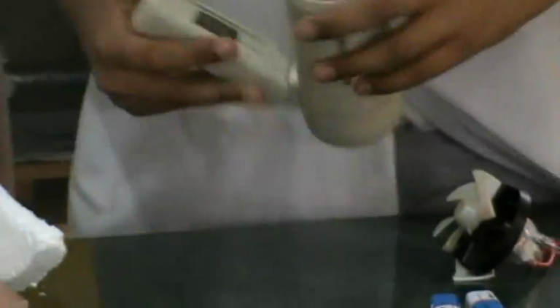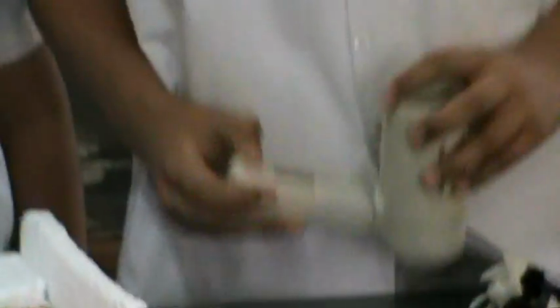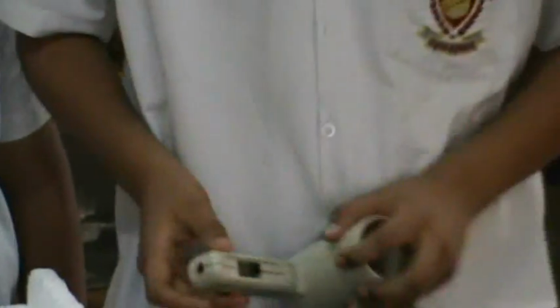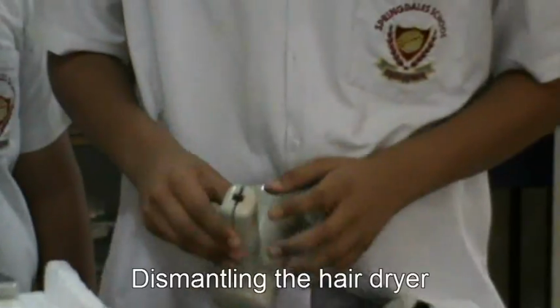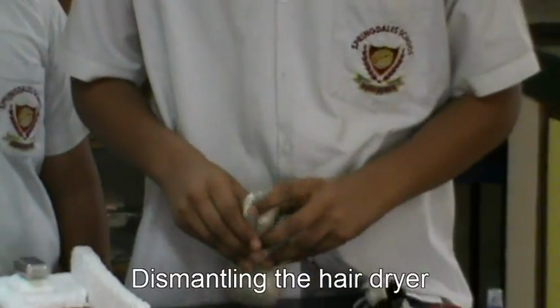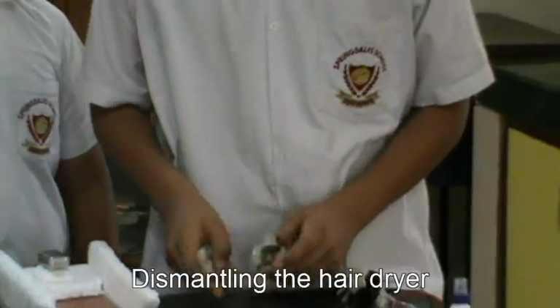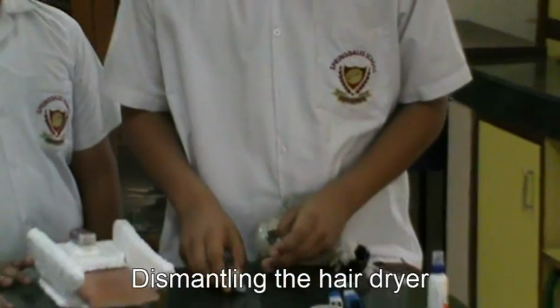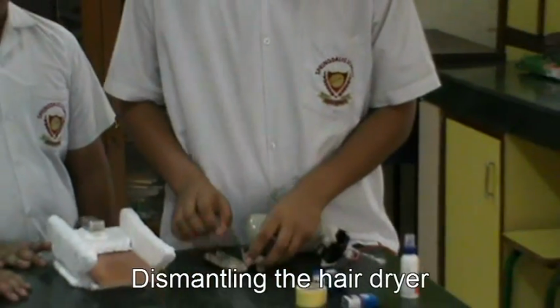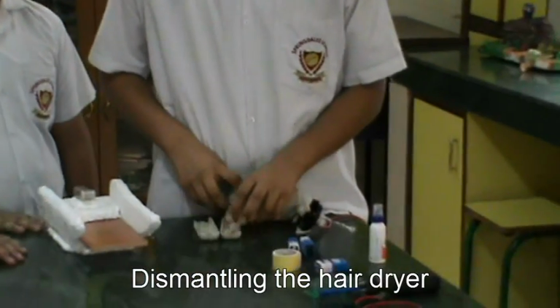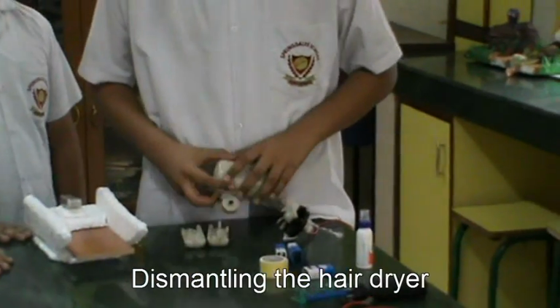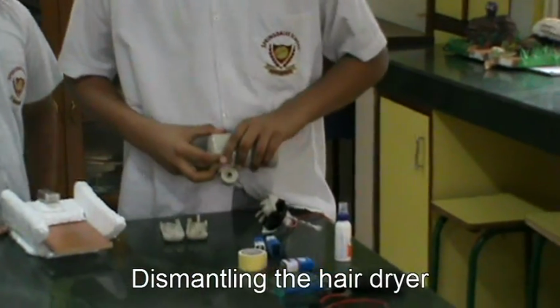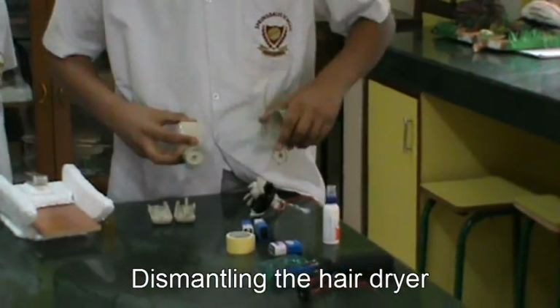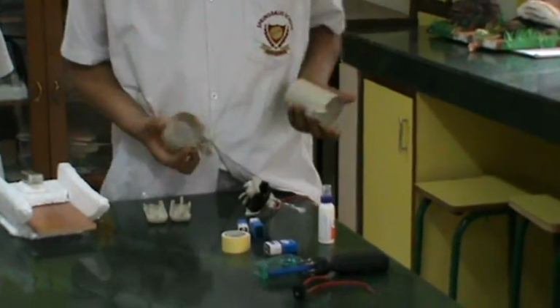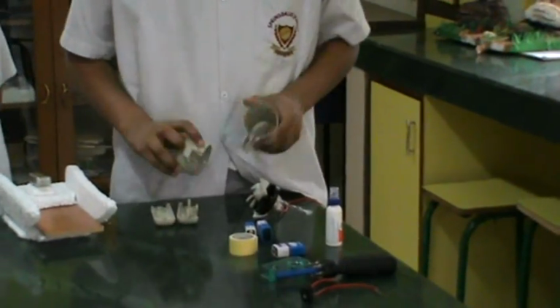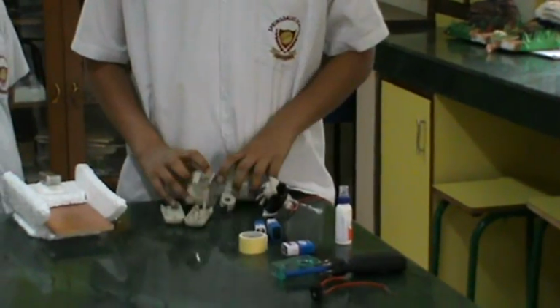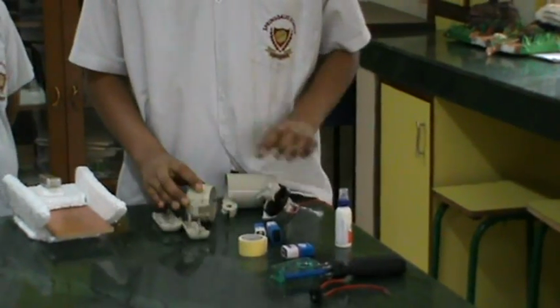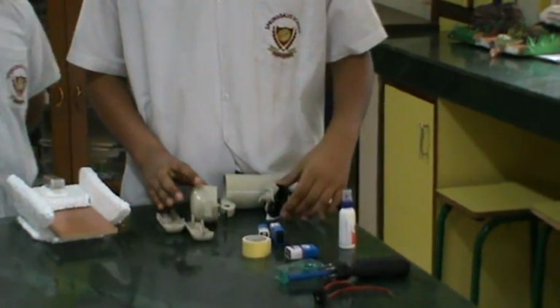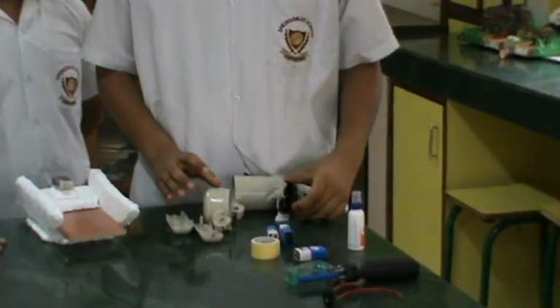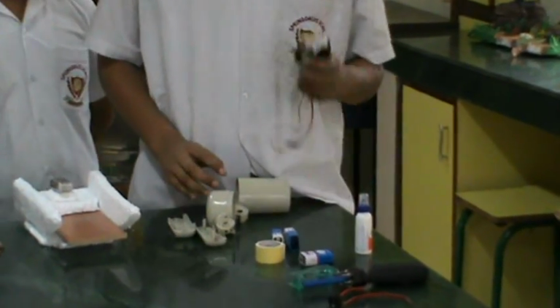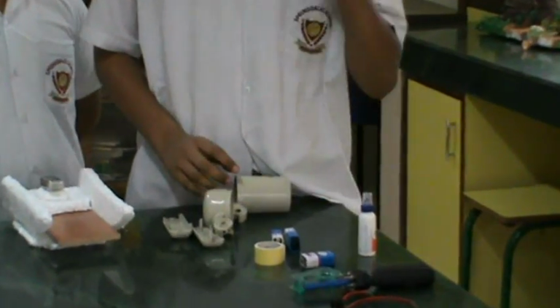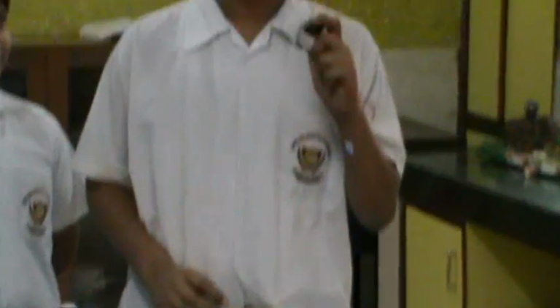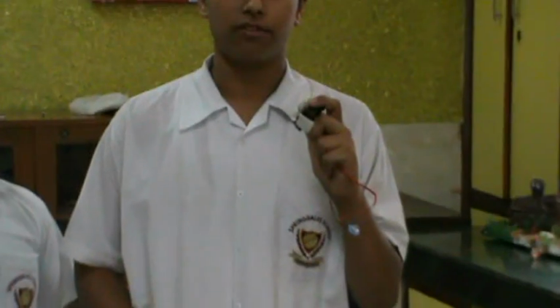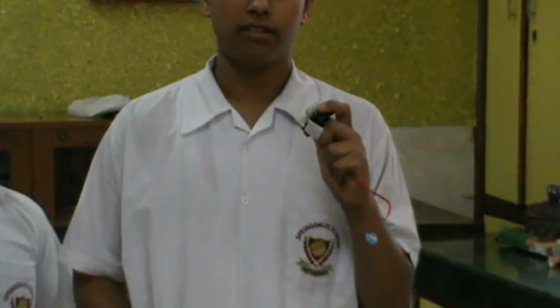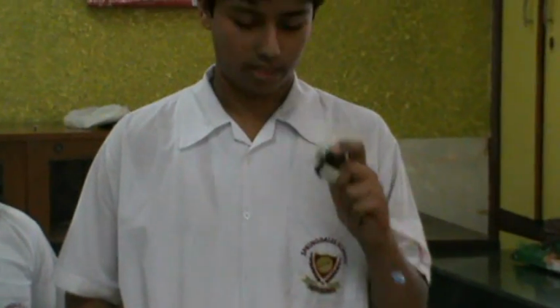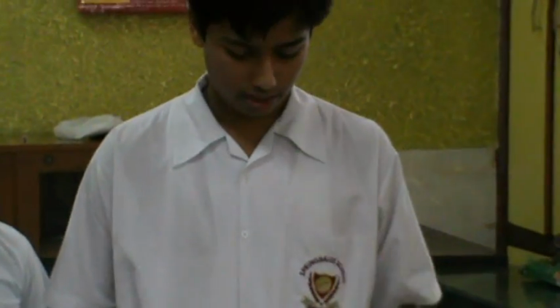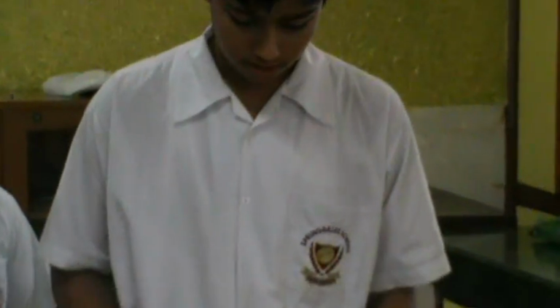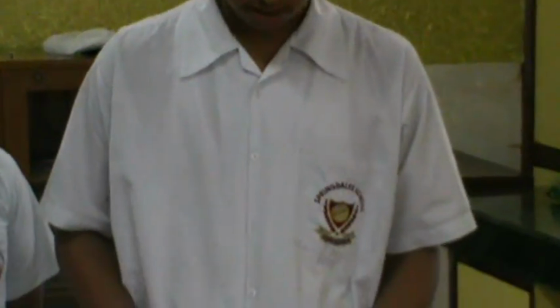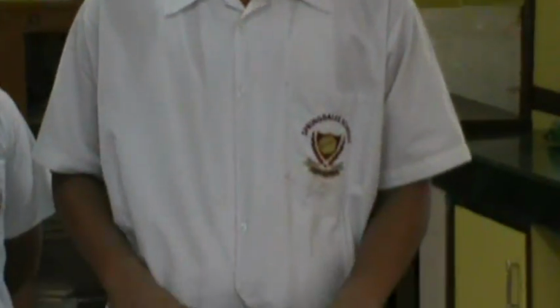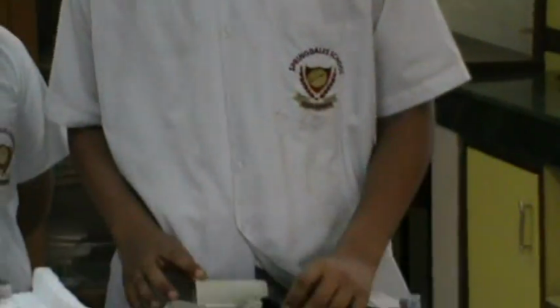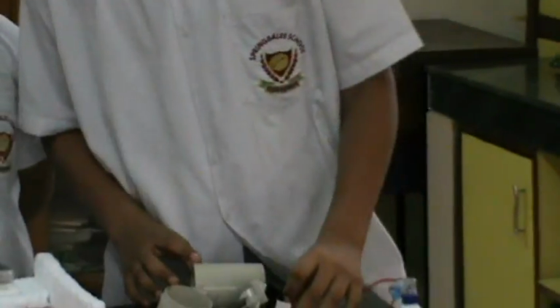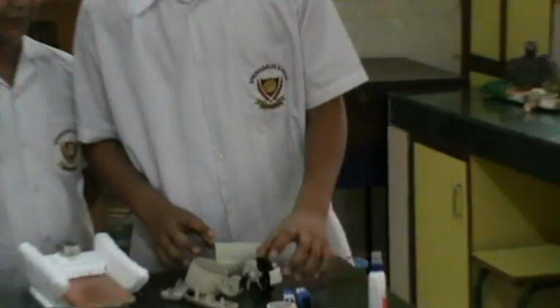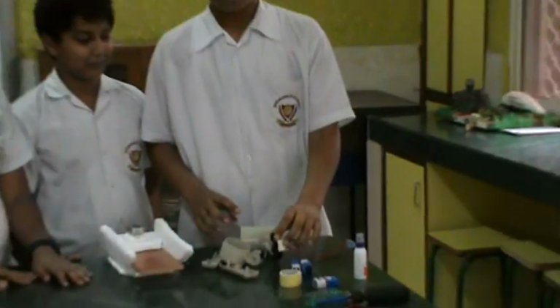First, we dismantle the hair dryer like this, and we just need to take out the motor with the fan.